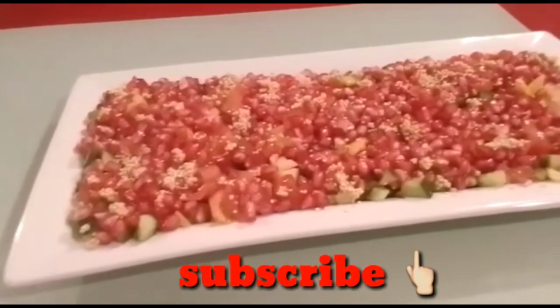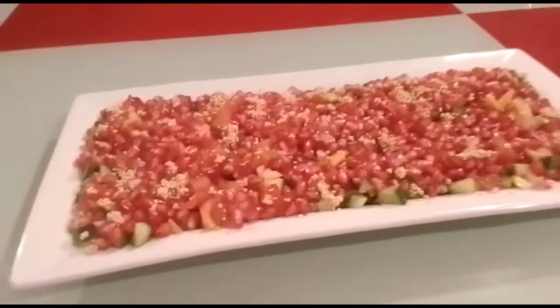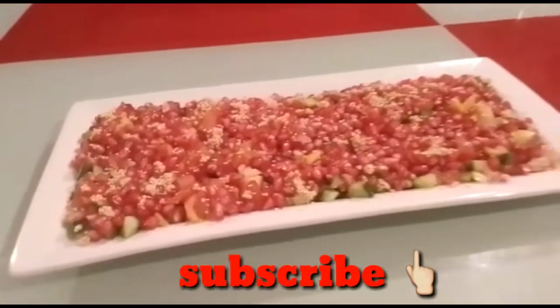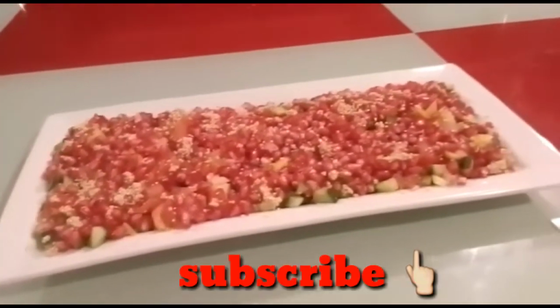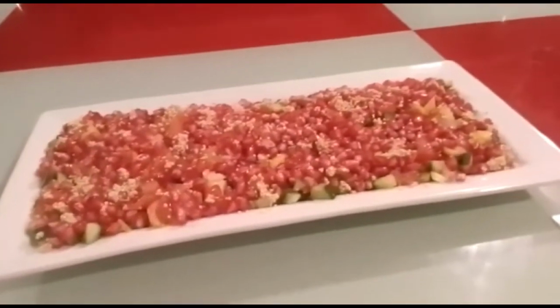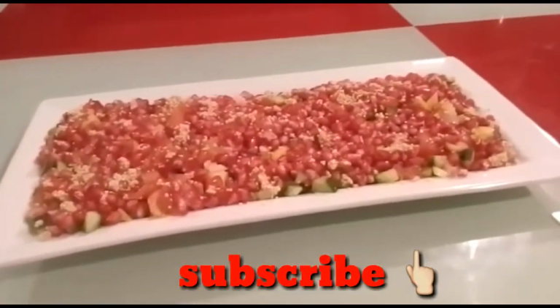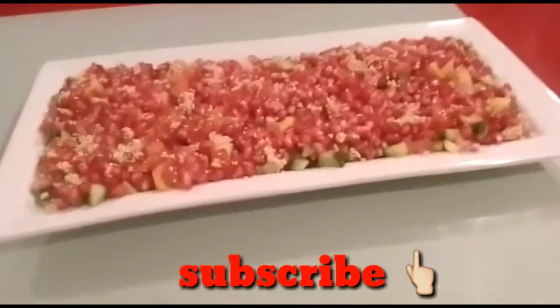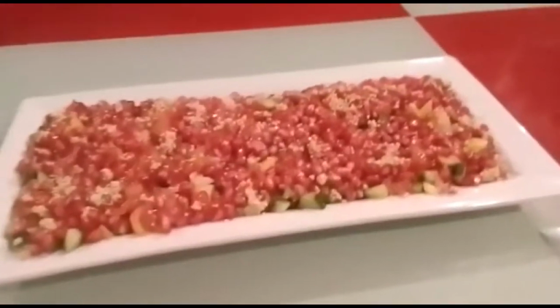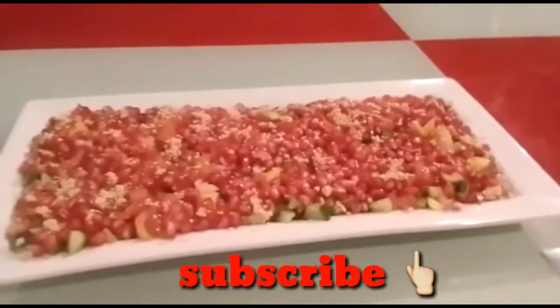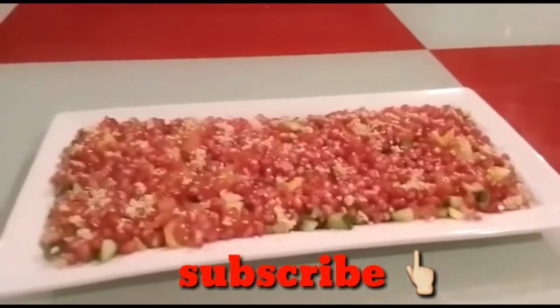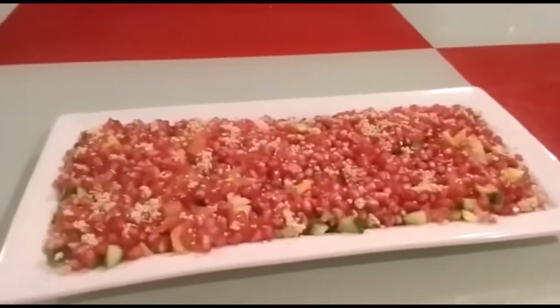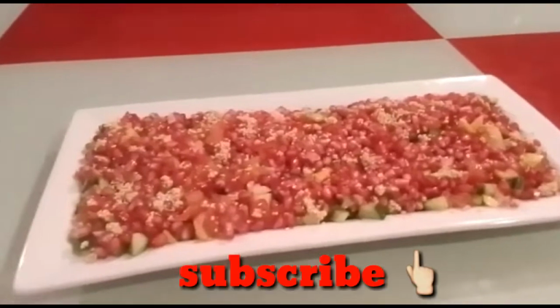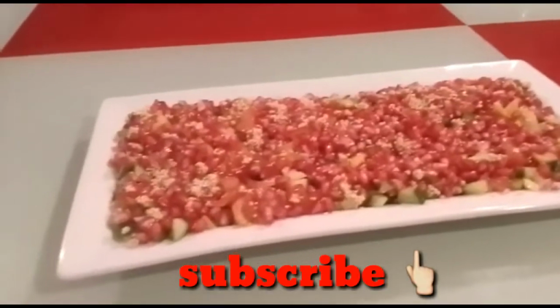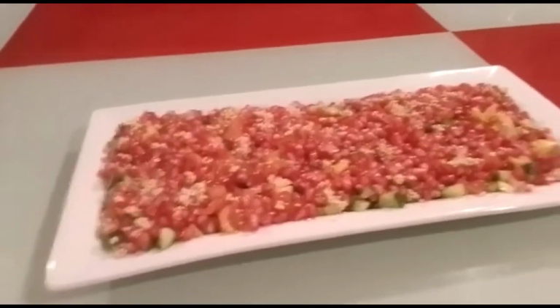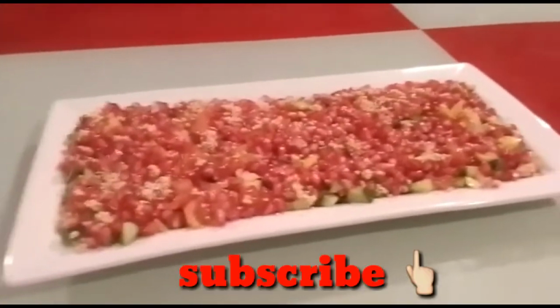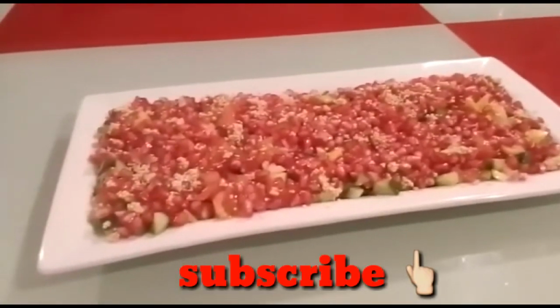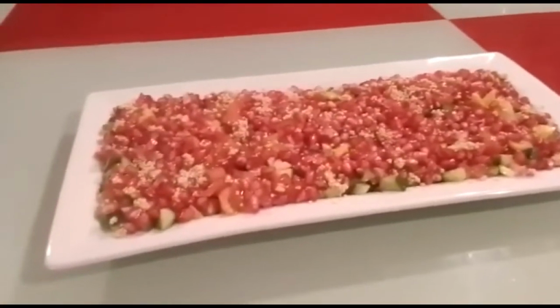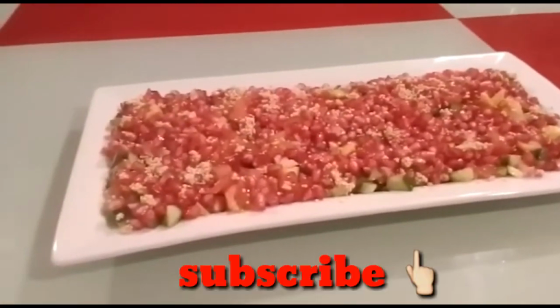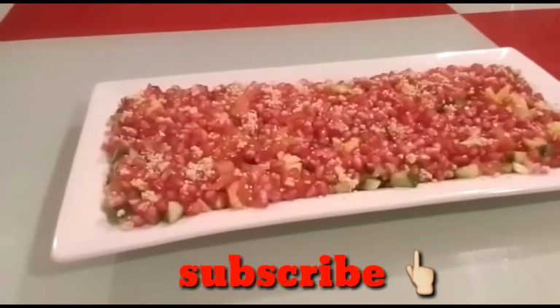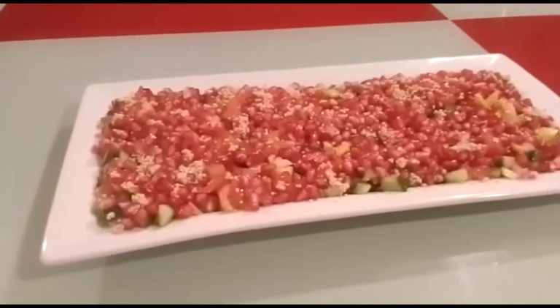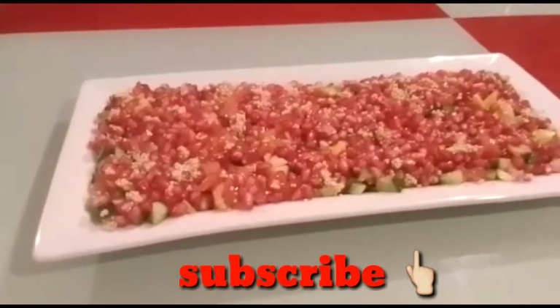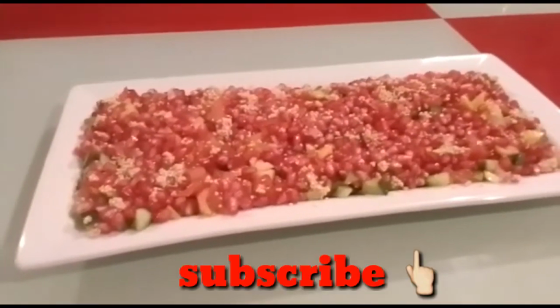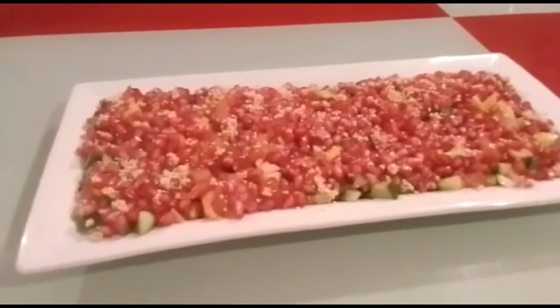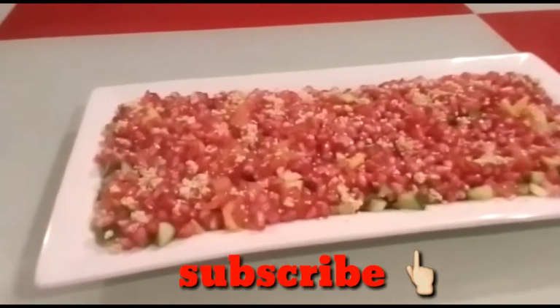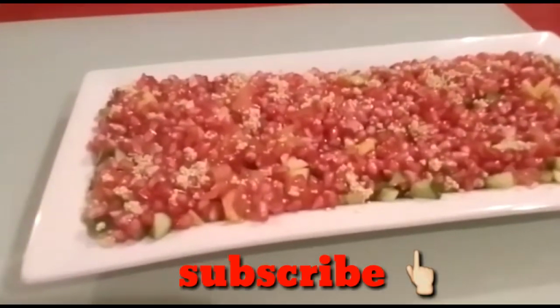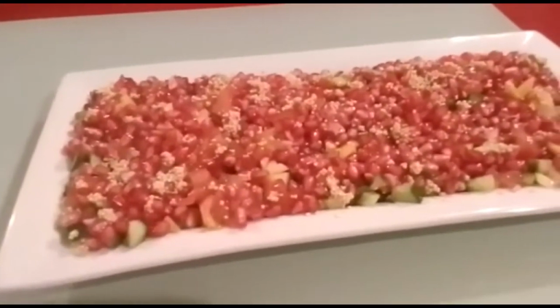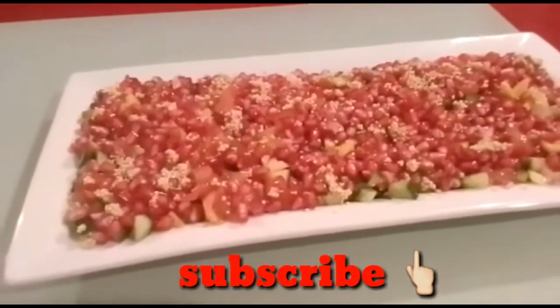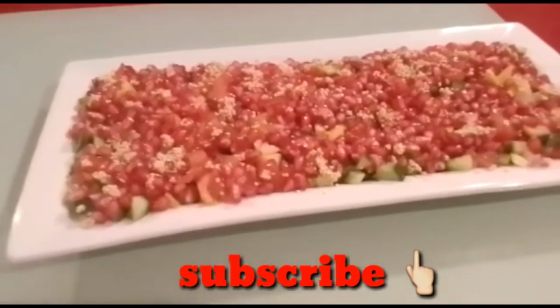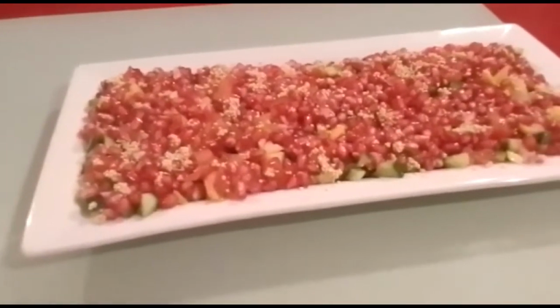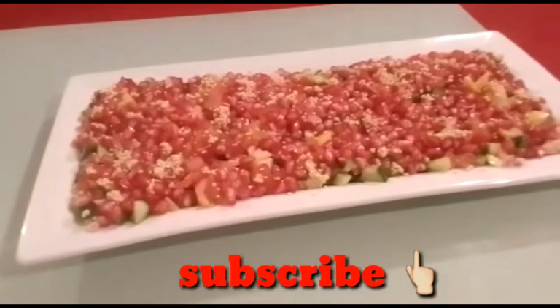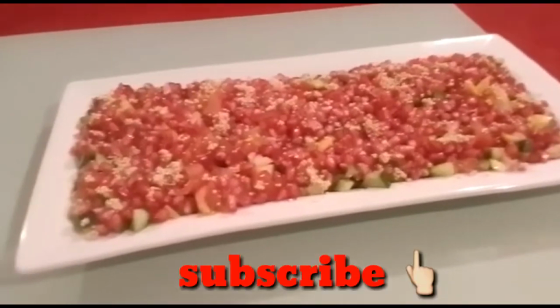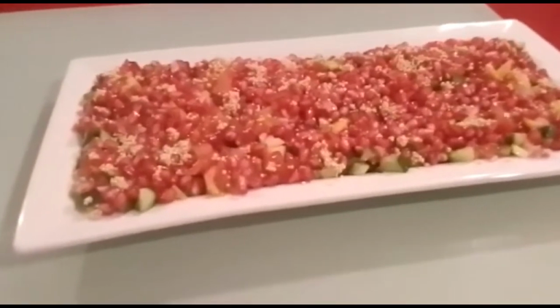Then it looks like this. For the better taste, just put it in the fridge for even half an hour. Then put the sauce.